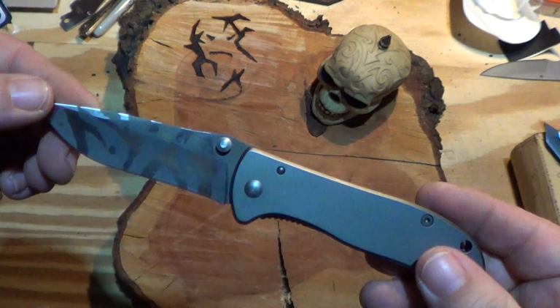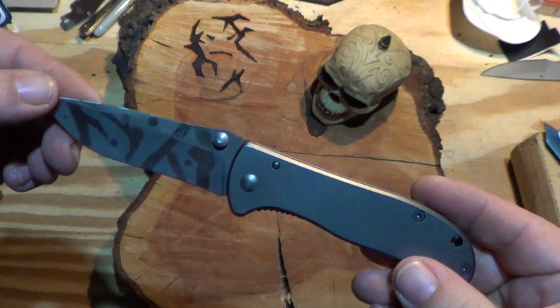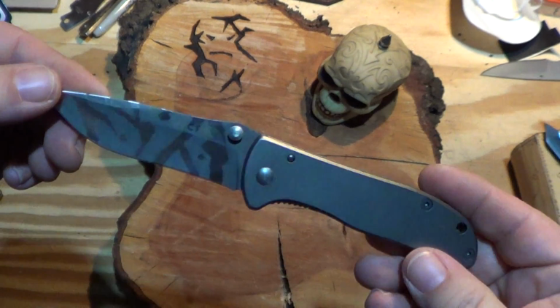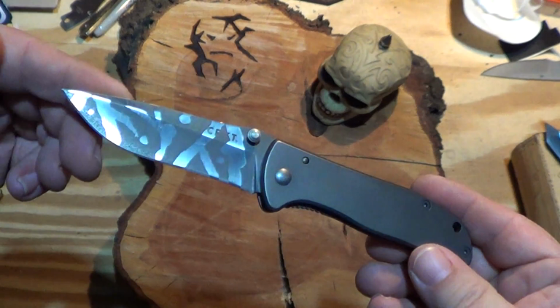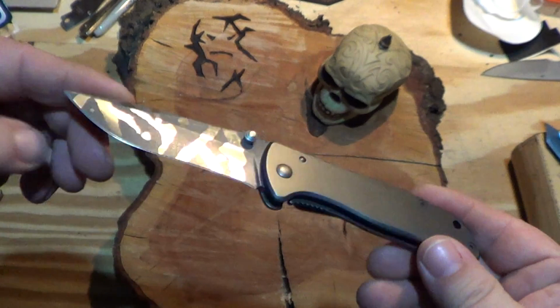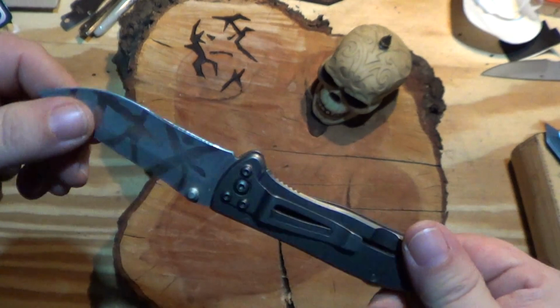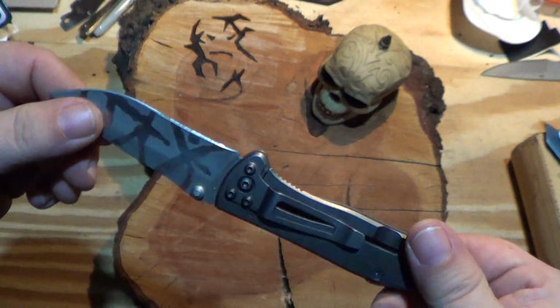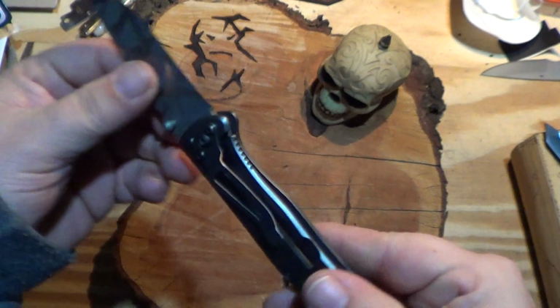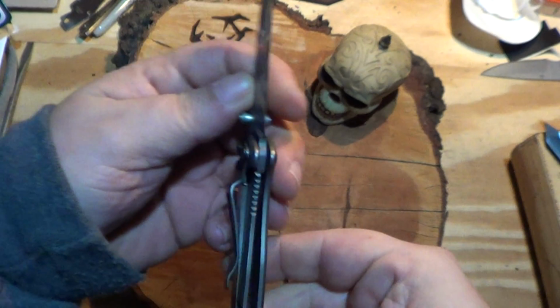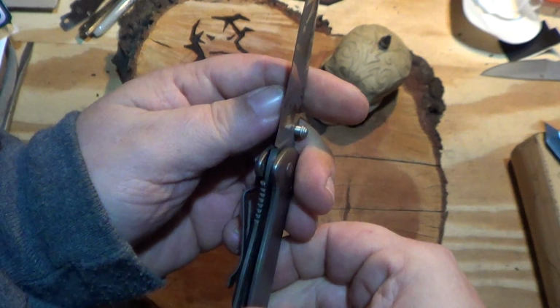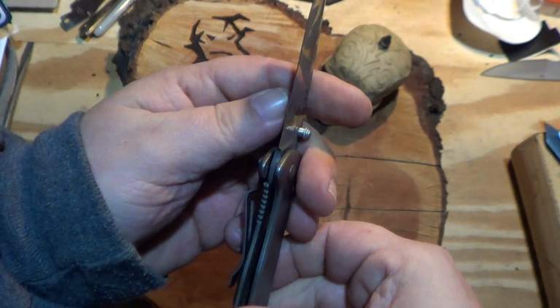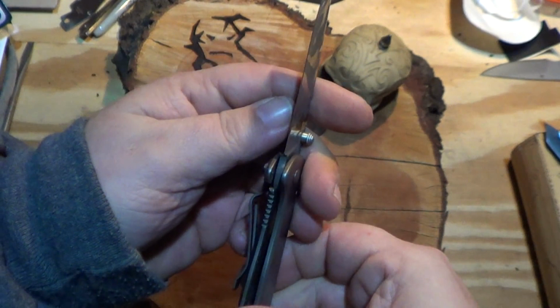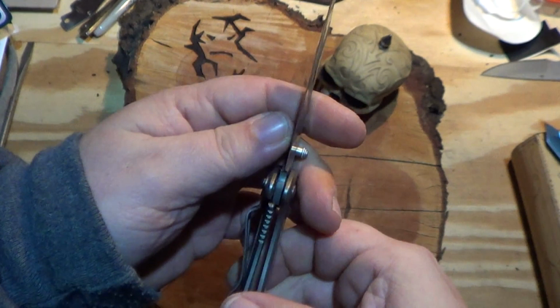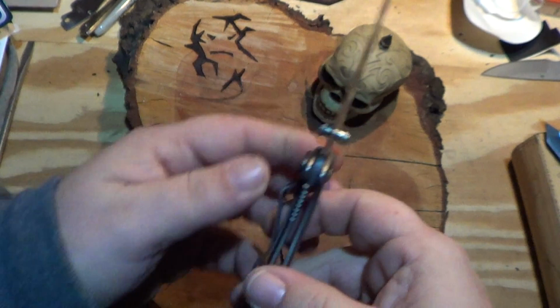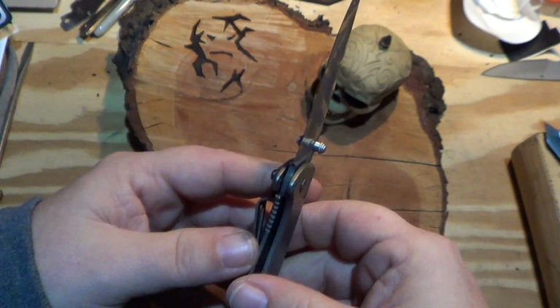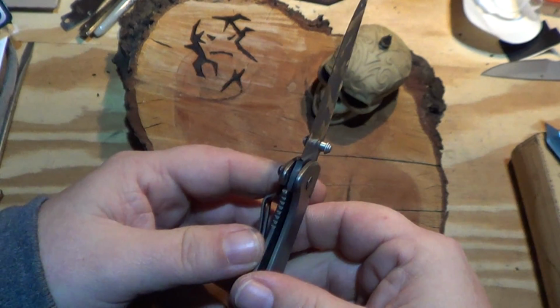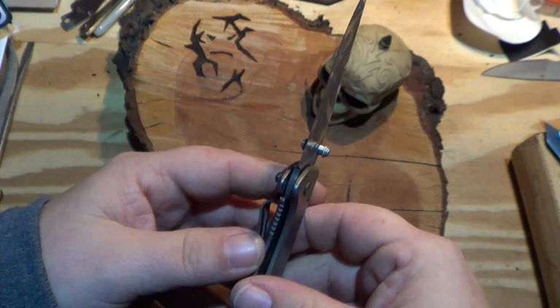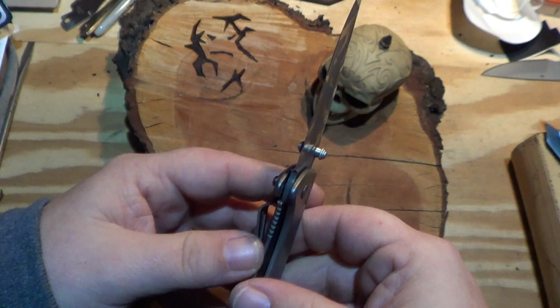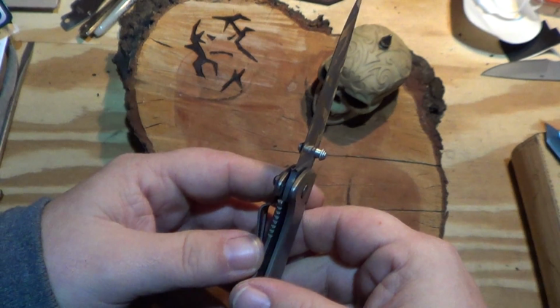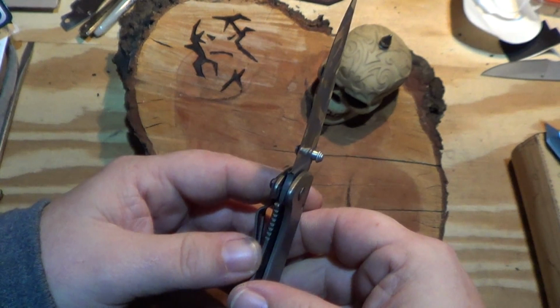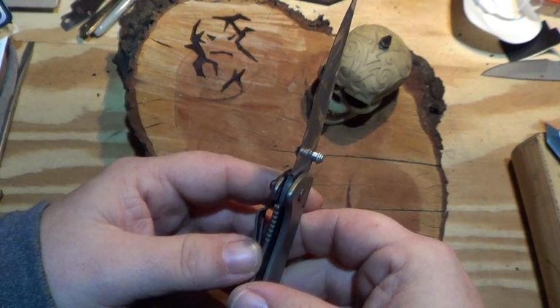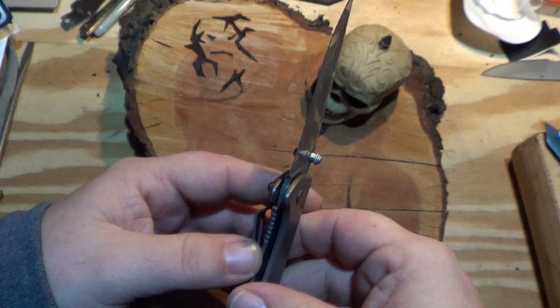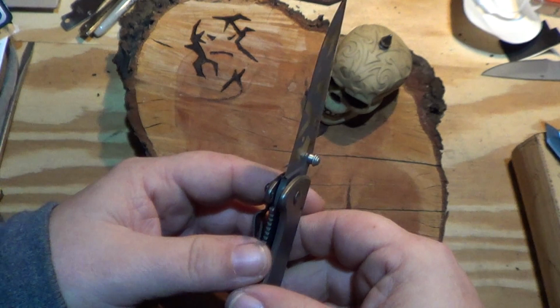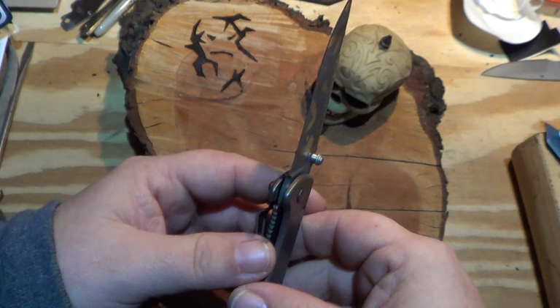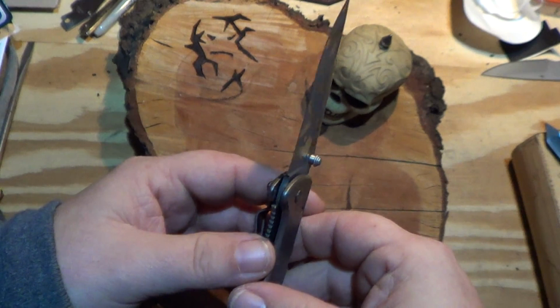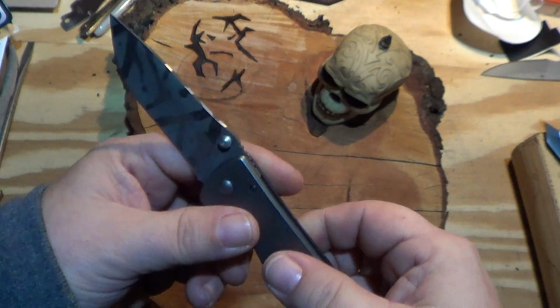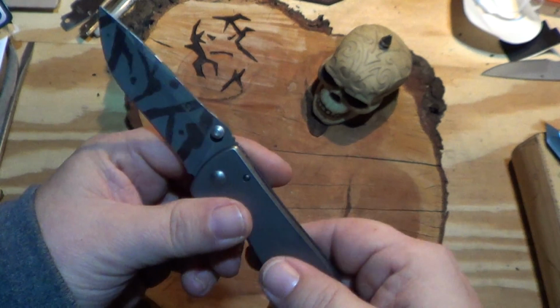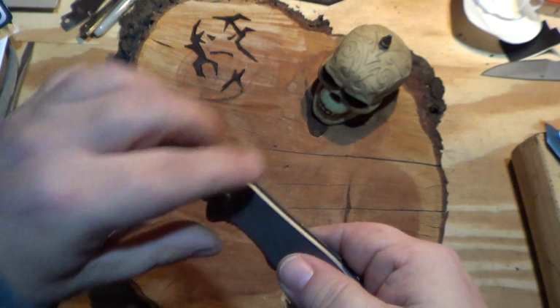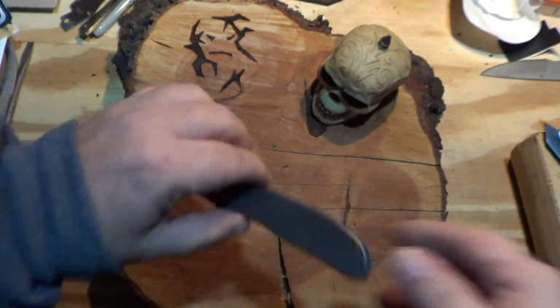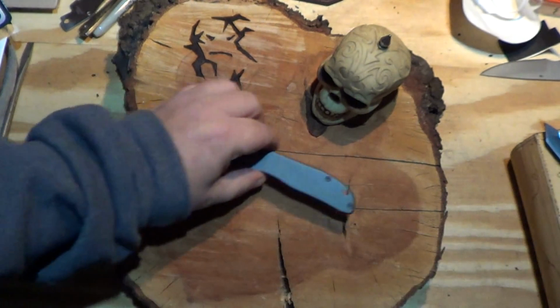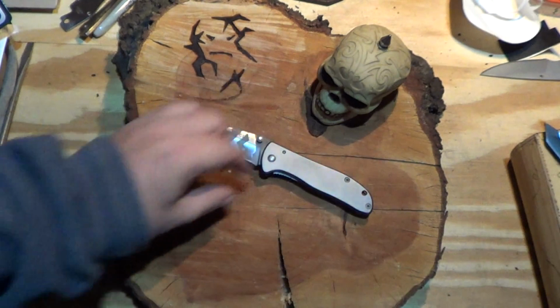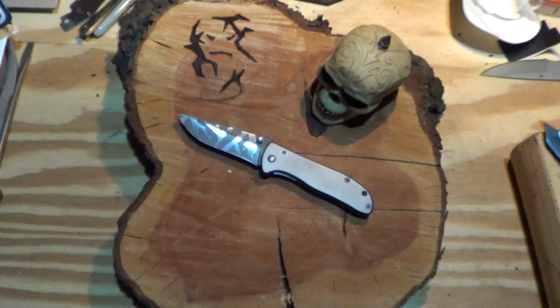CRKT Drifter — inexpensive frame lock. Awesome little knife for the money.